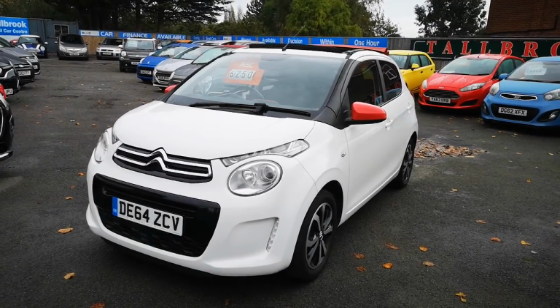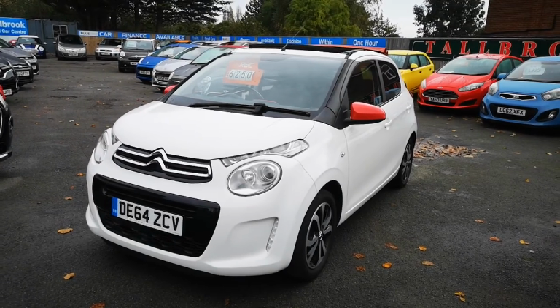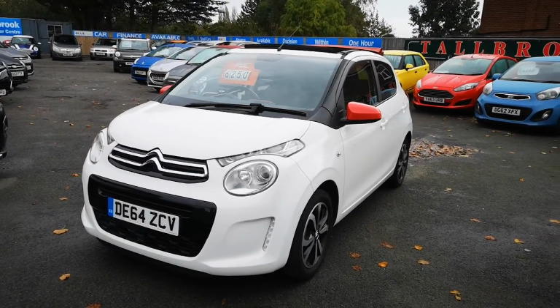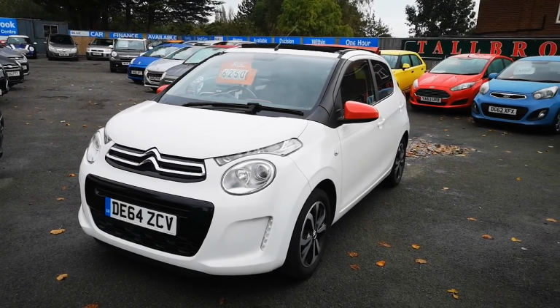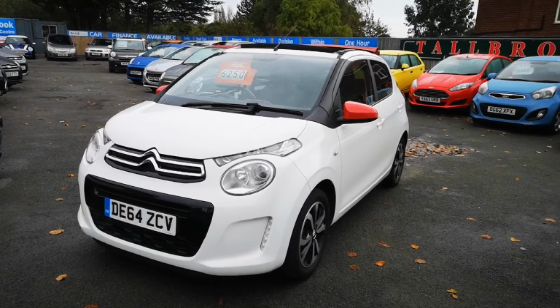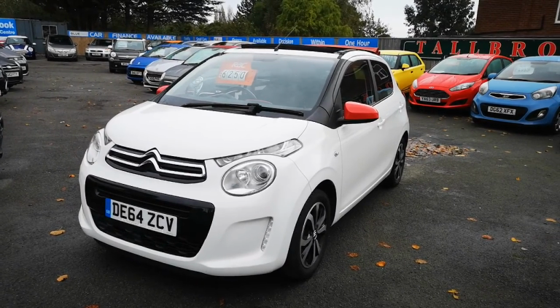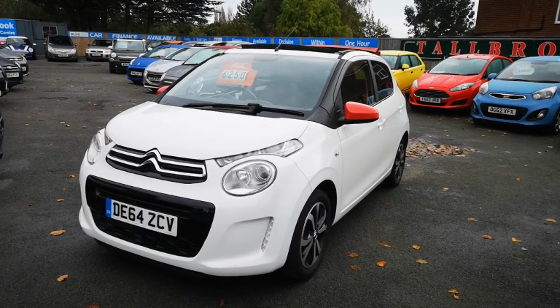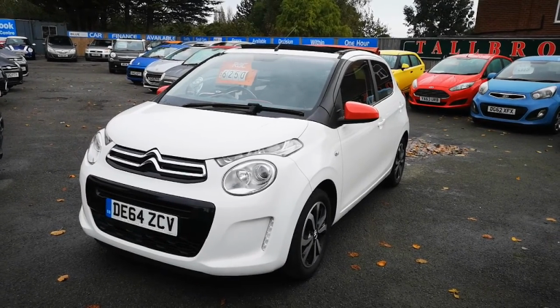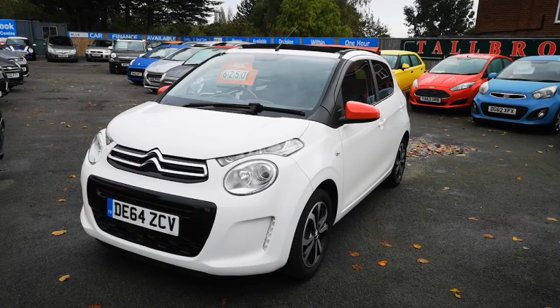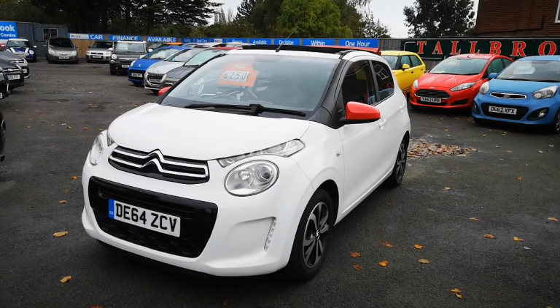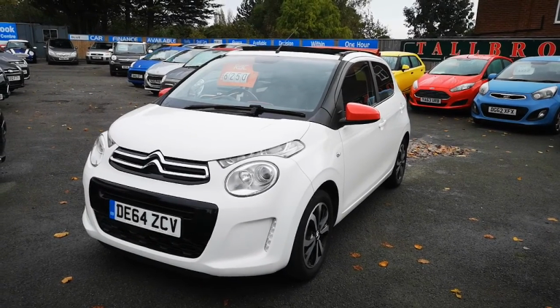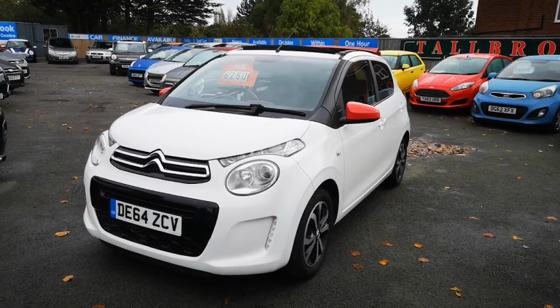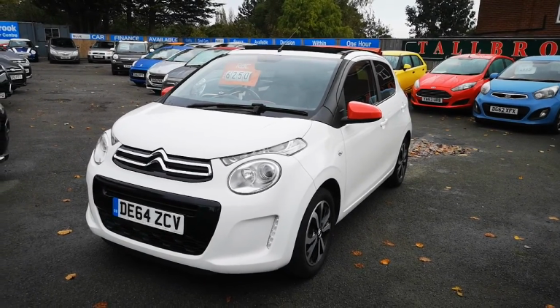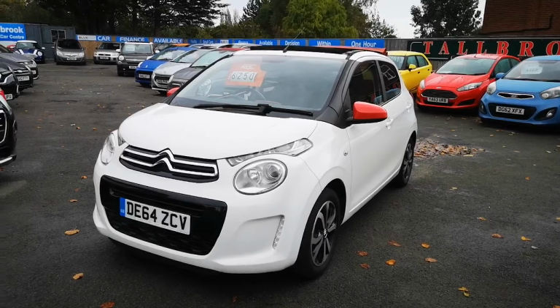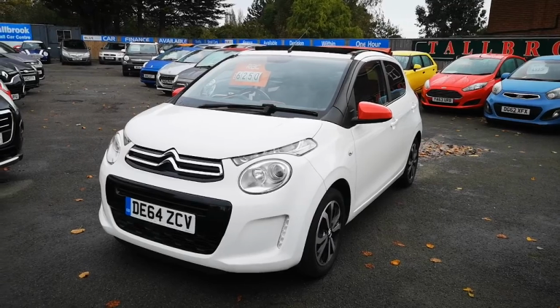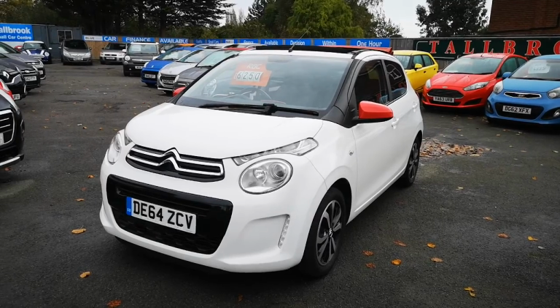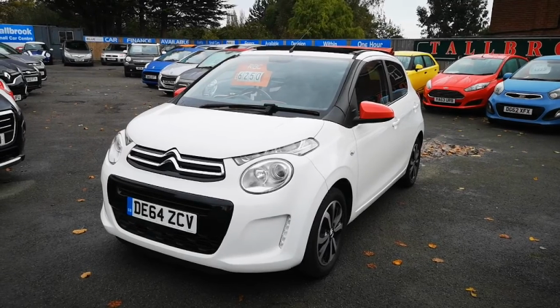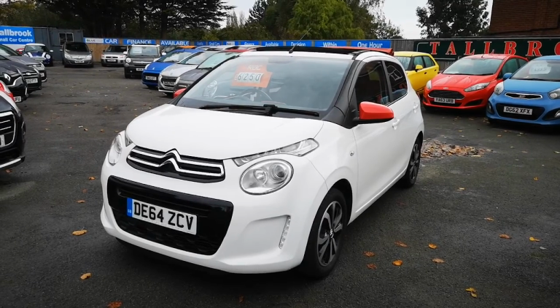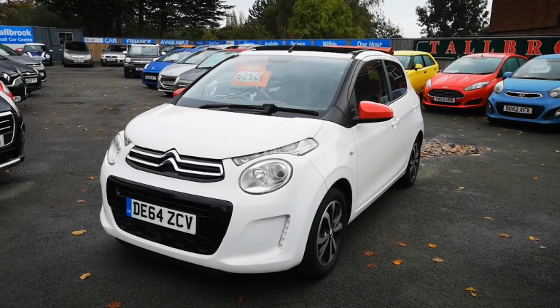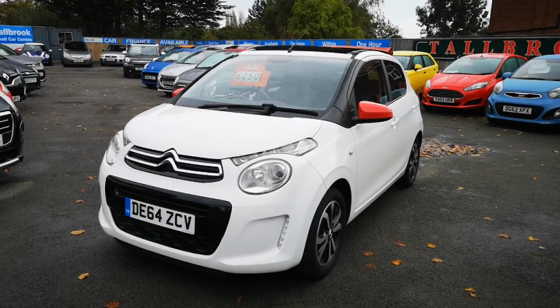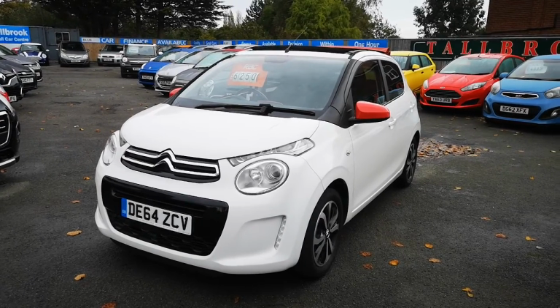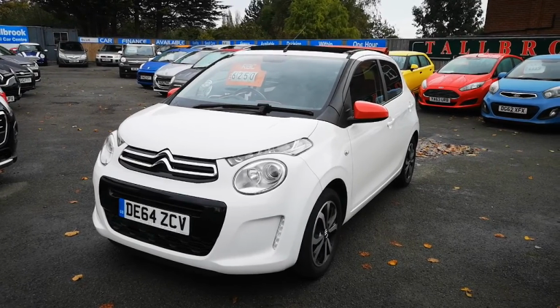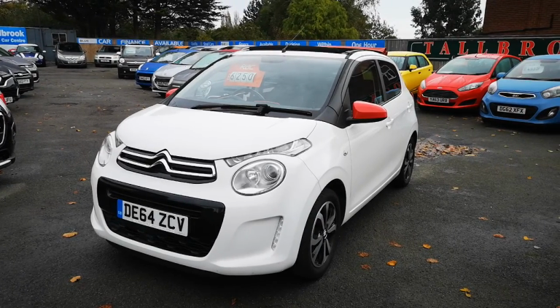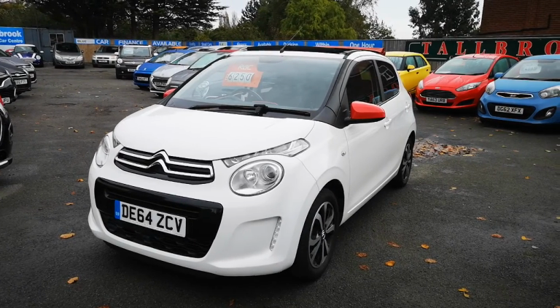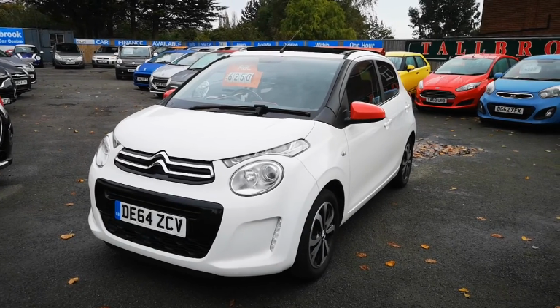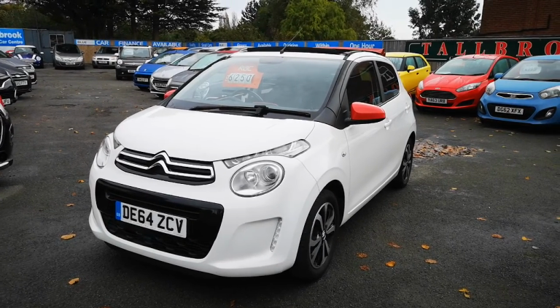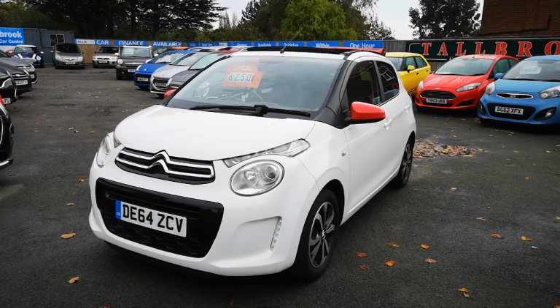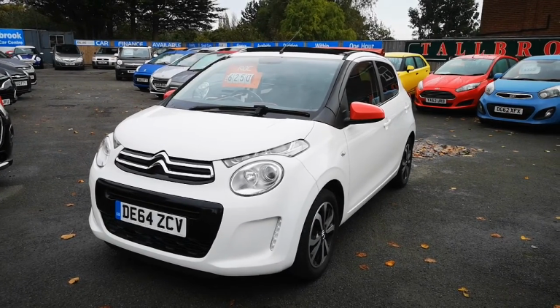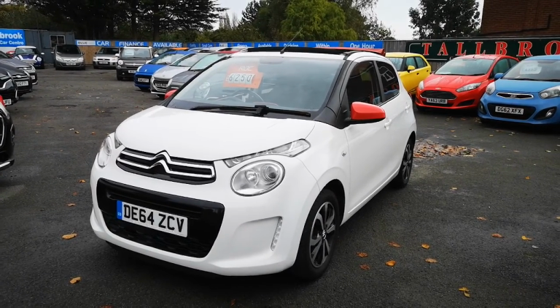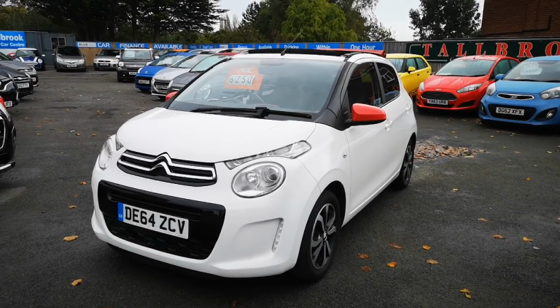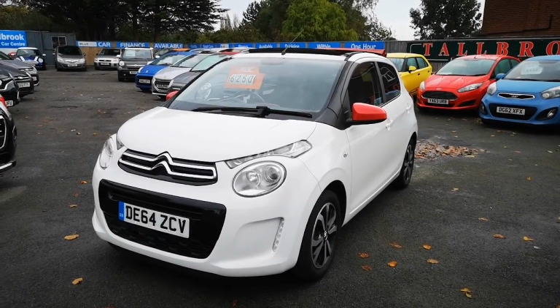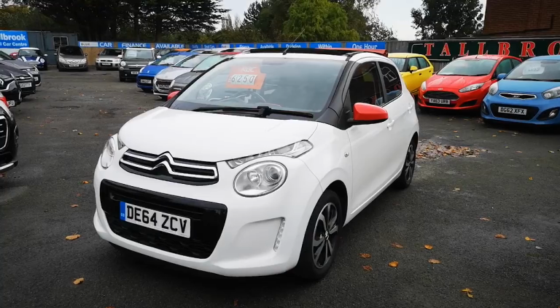Hi everyone, thanks for watching this video. We are Tollbrook, the small car centre based in Morton on the Whirl, and this is our lovely 2014 64 plate Citroen C1.